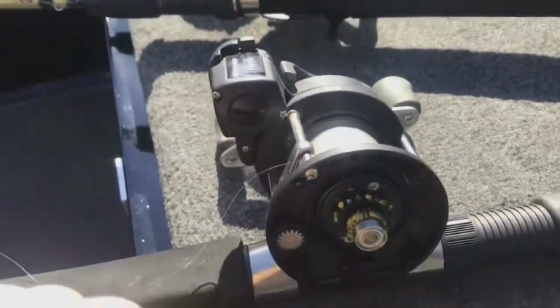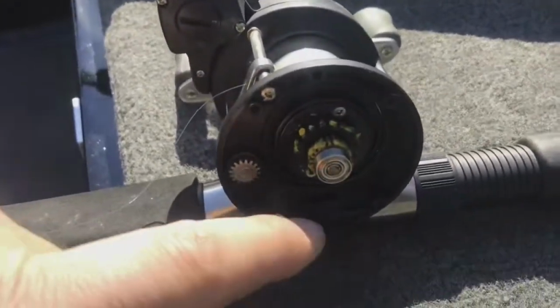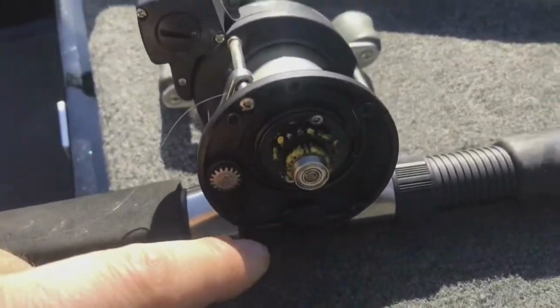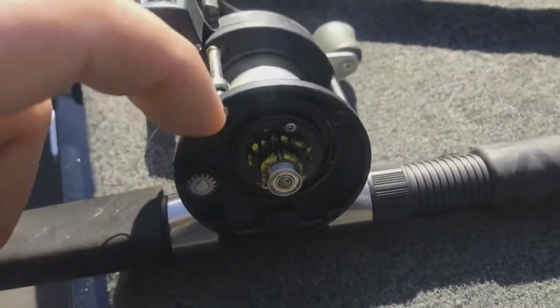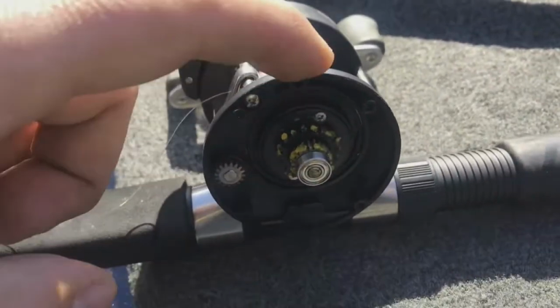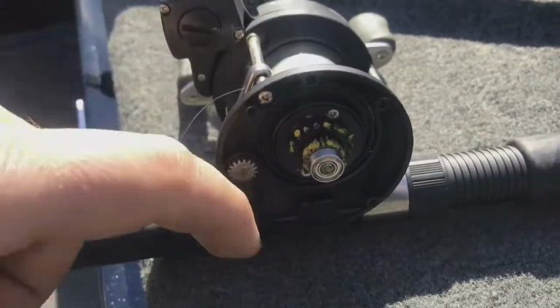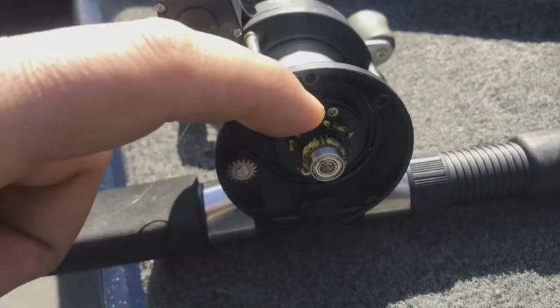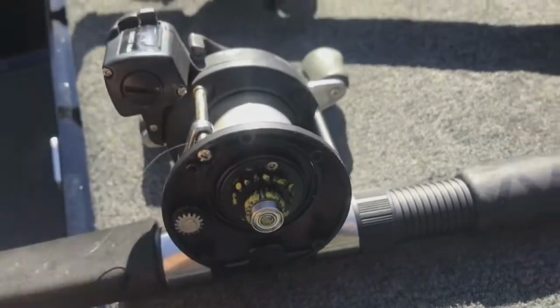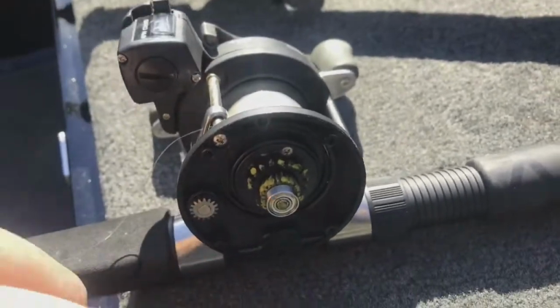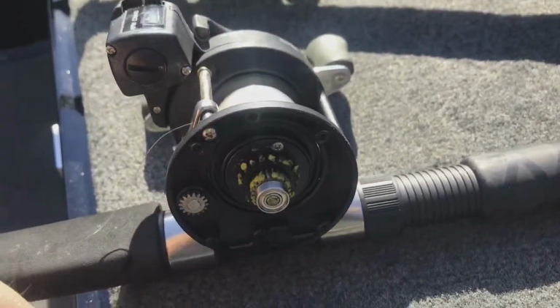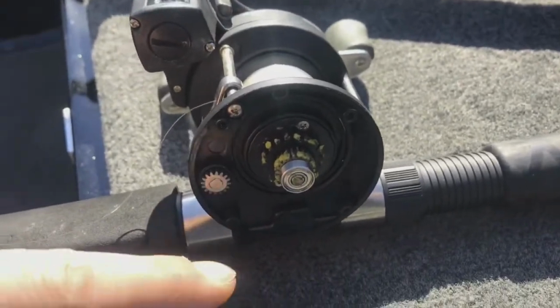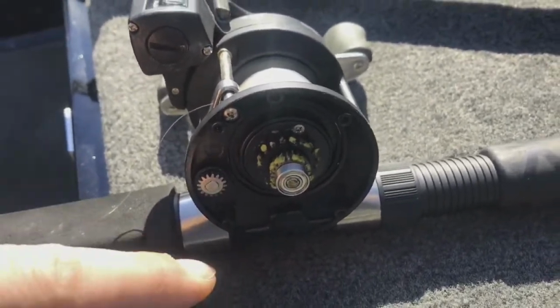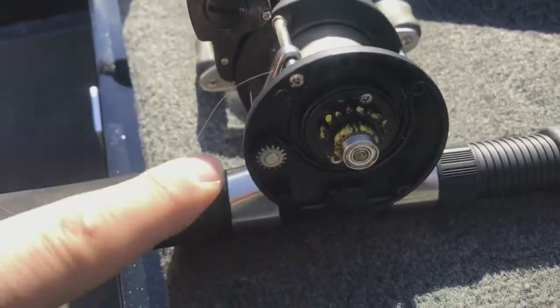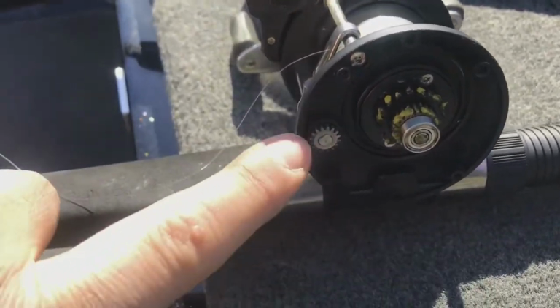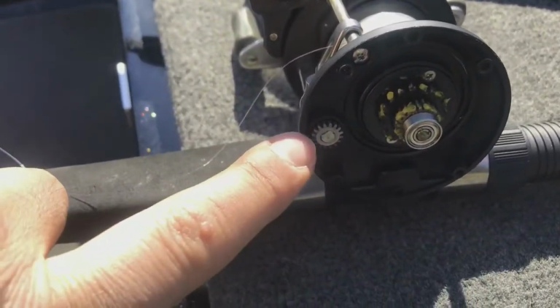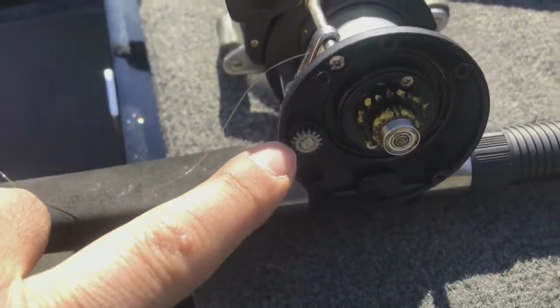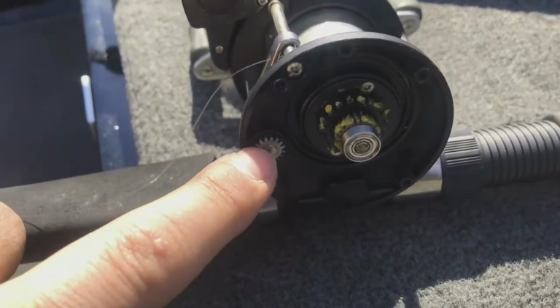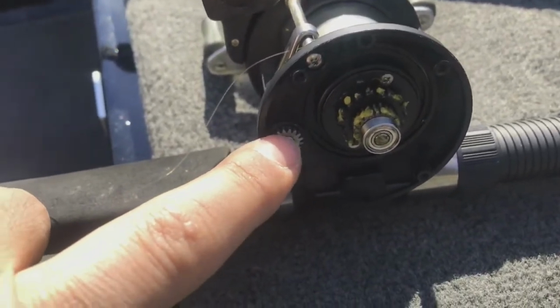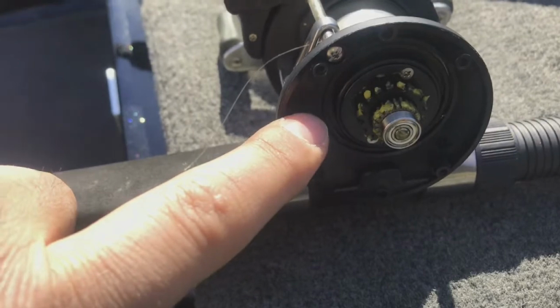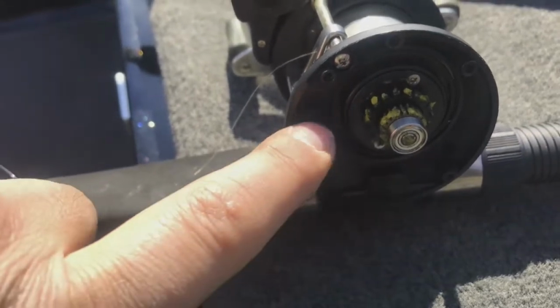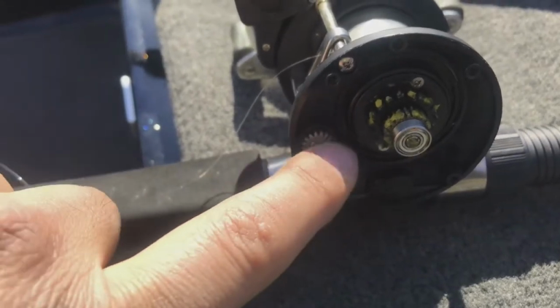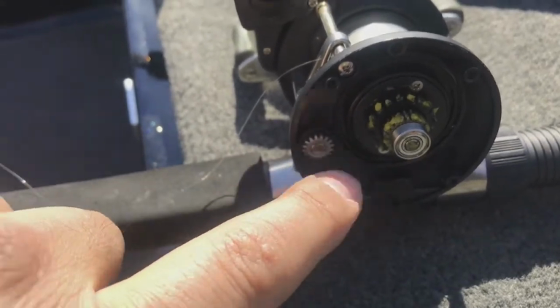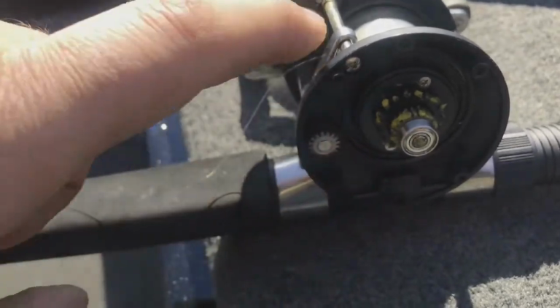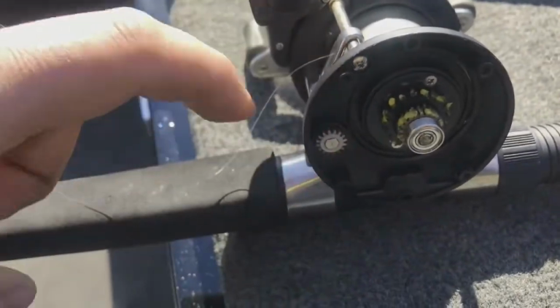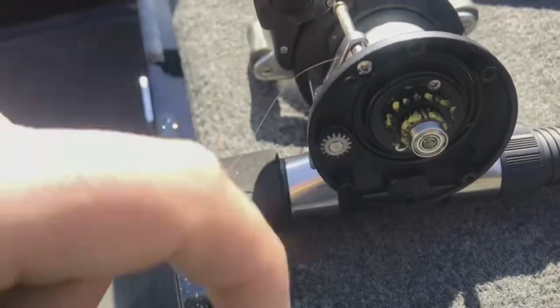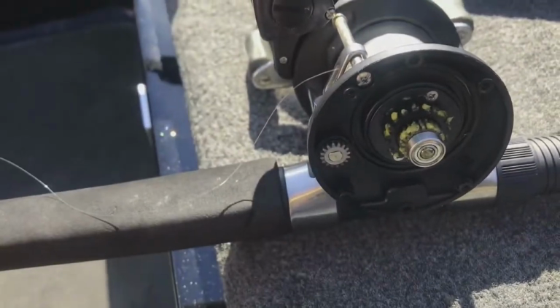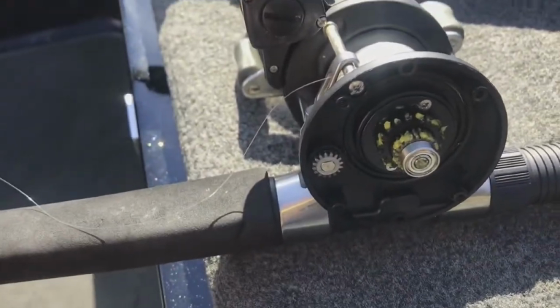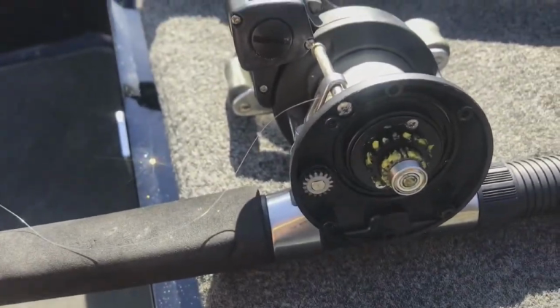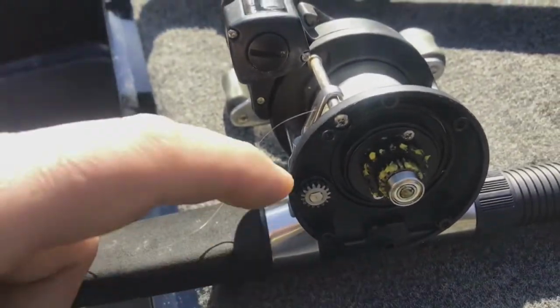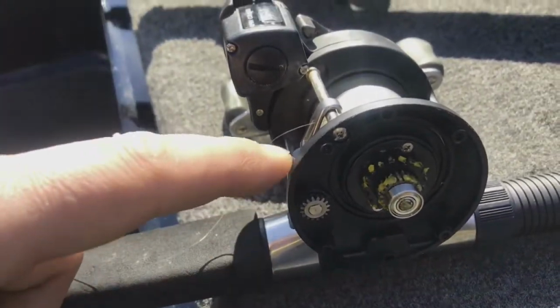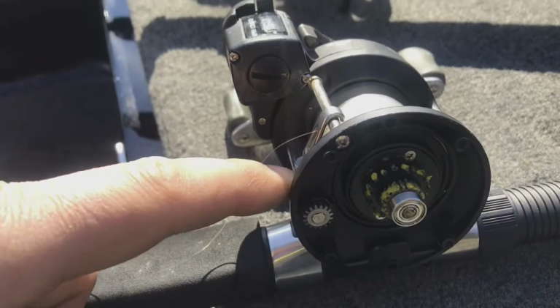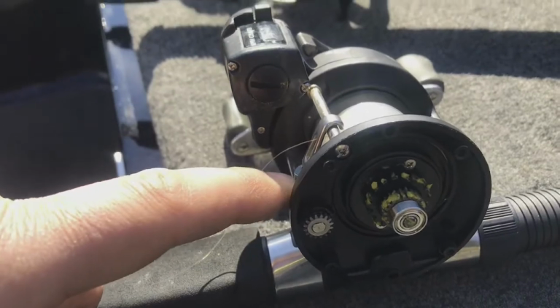Now we've got it installed. When you go to put the outer cover on, you may need to turn the reel a little bit in order to get the gears lined up again. Make sure you lube this sprocket here as well — that does your line leveler.